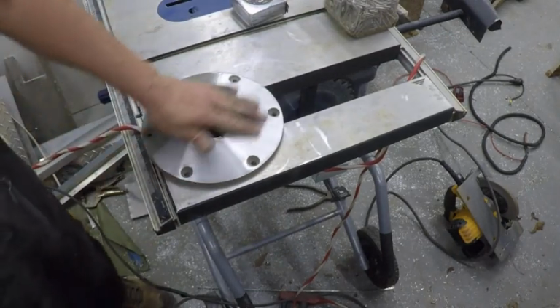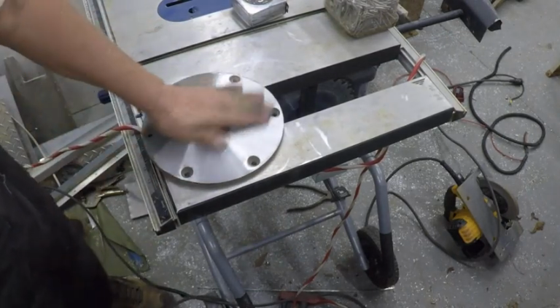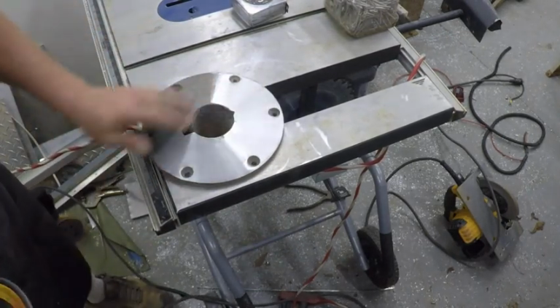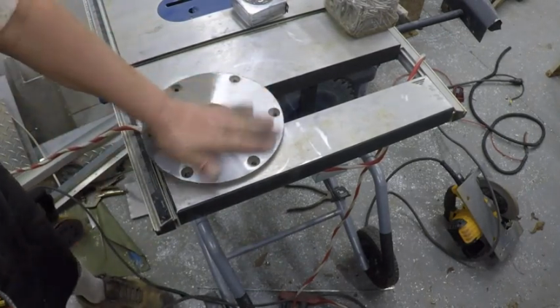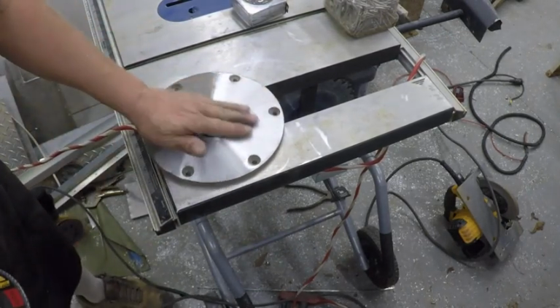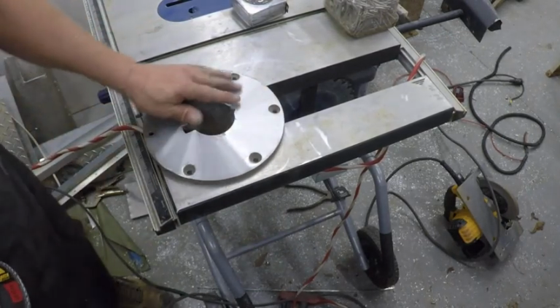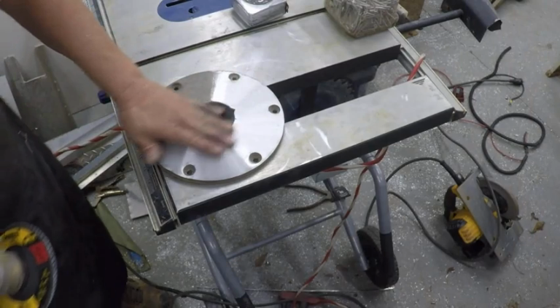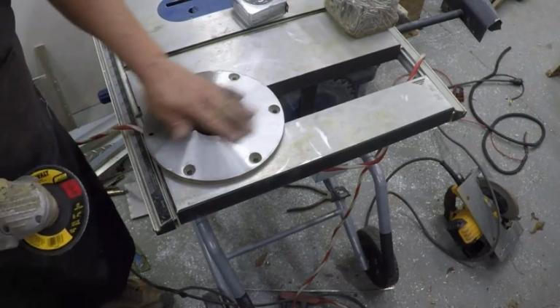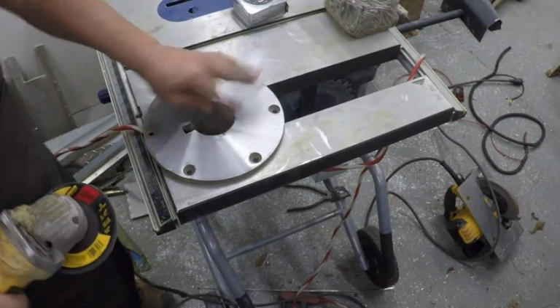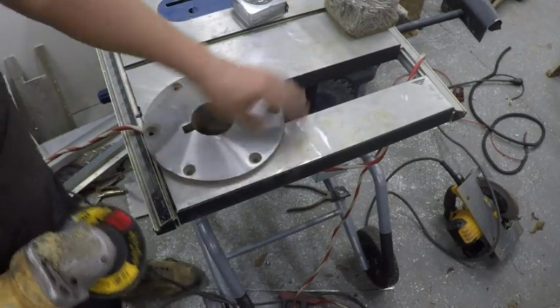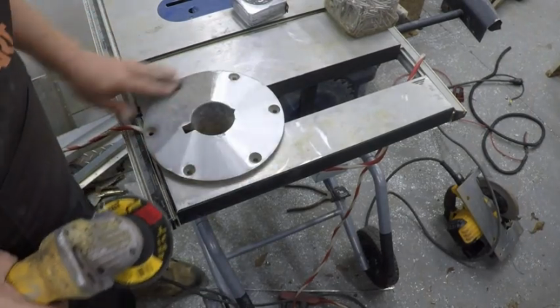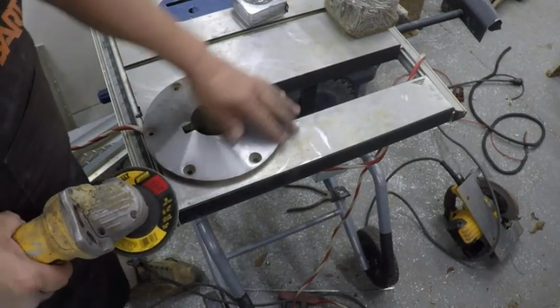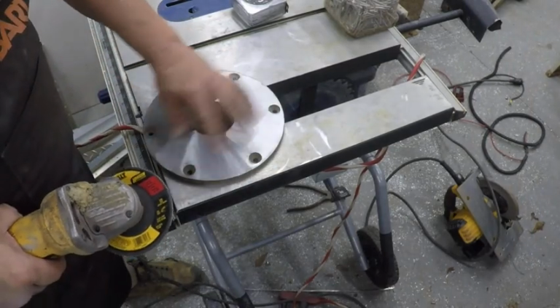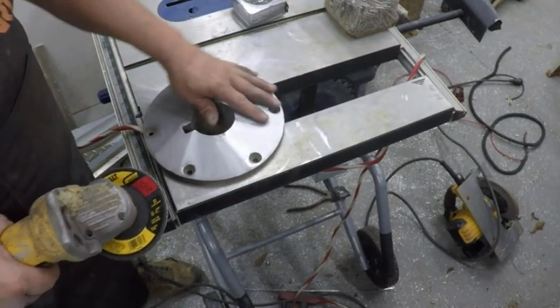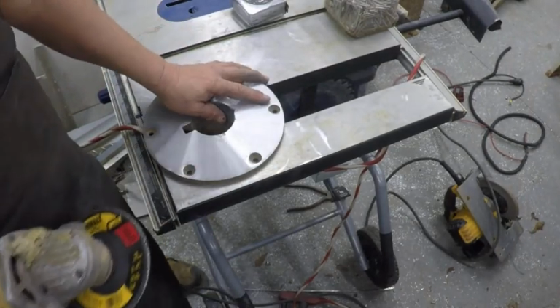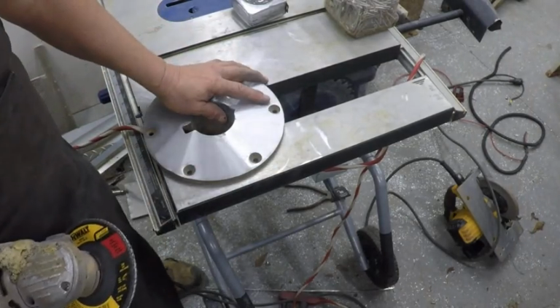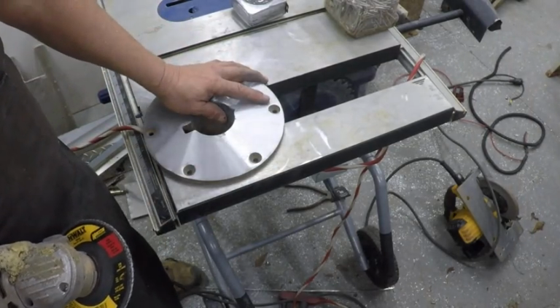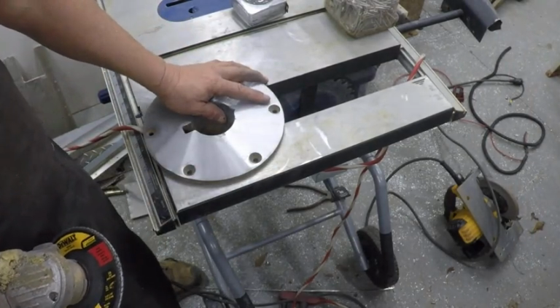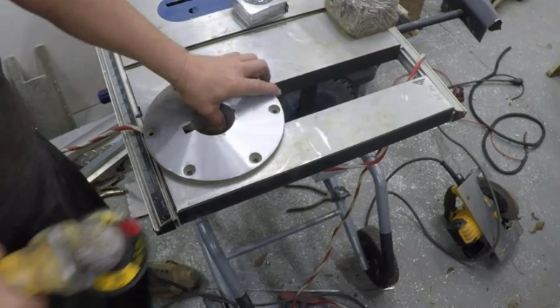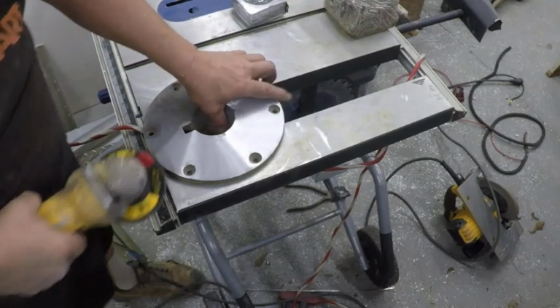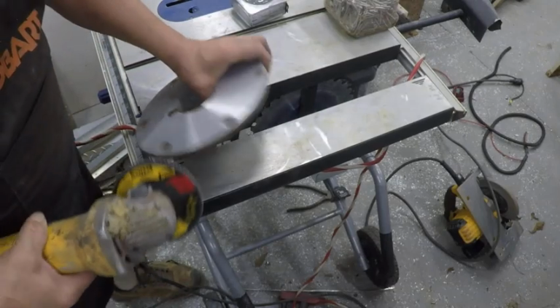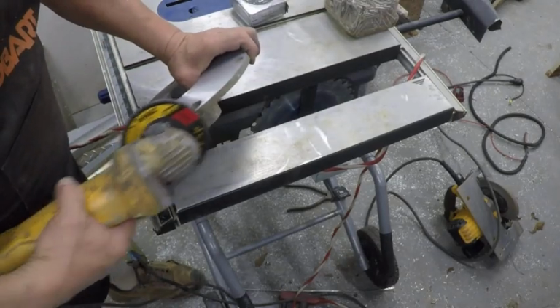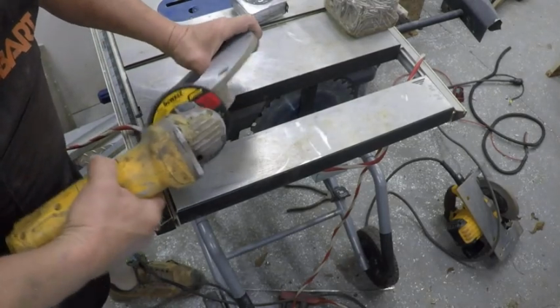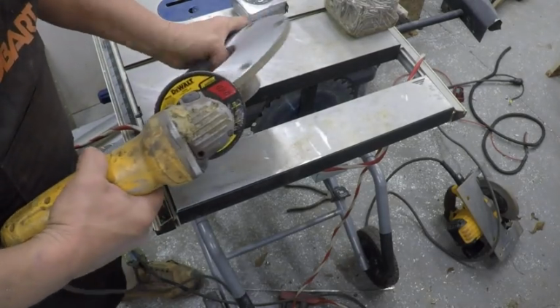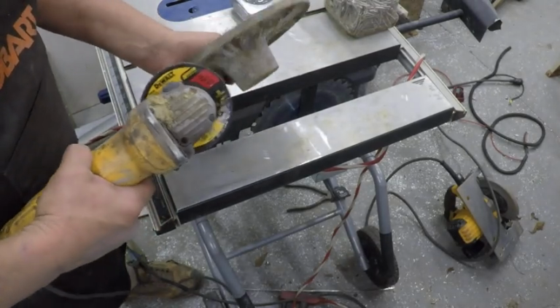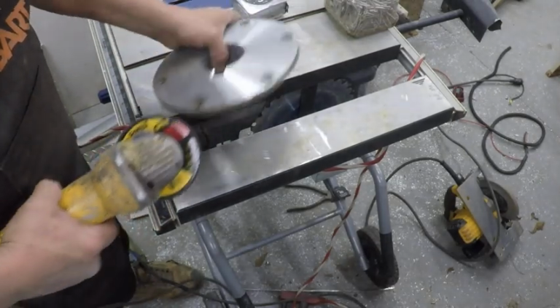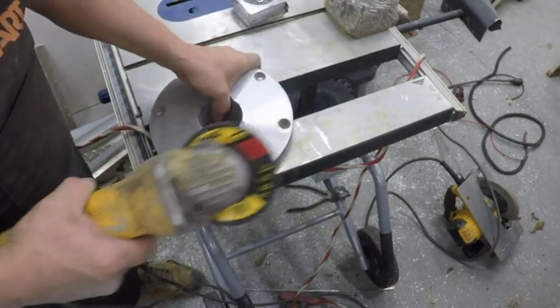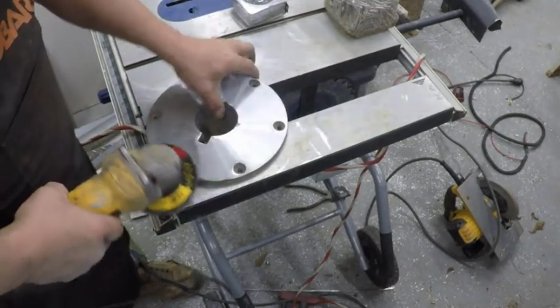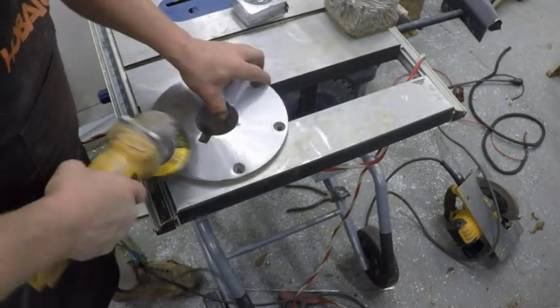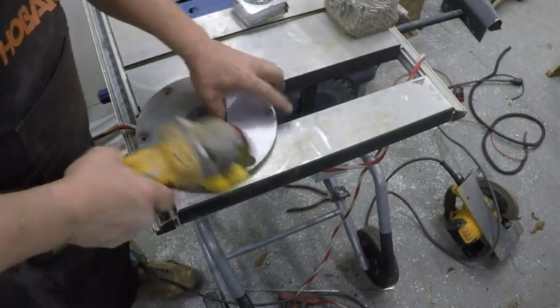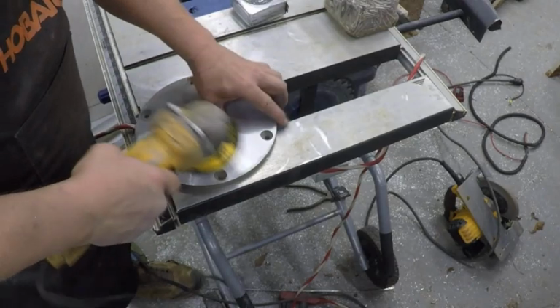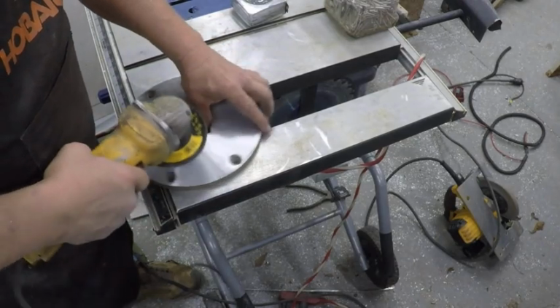As you can see, it gives you a nice, good, uniform effect by doing it that way. You can make two passes around the whole thing and get it exactly the way you want. And then after you get done with that, you just go around the edges, clean them up, and then I always make one more pass around the whole thing.